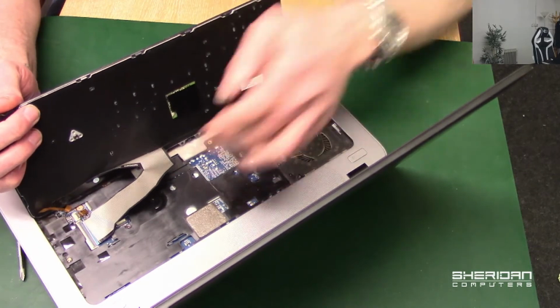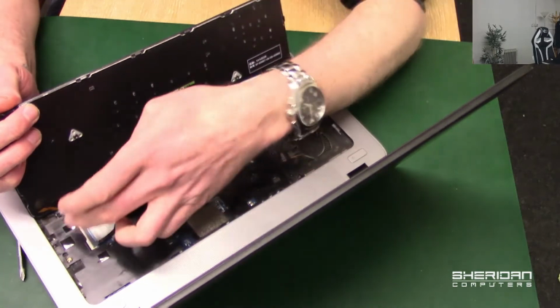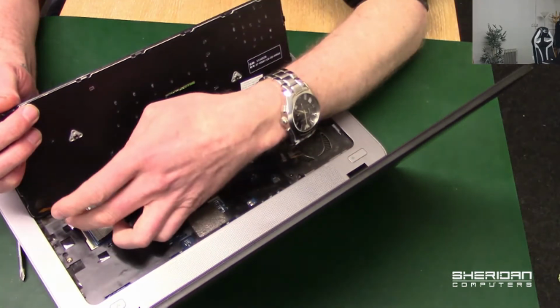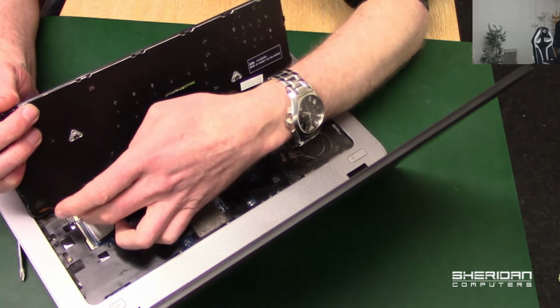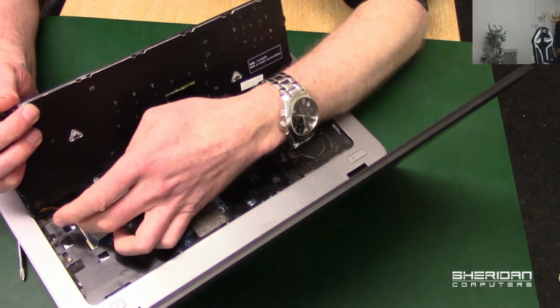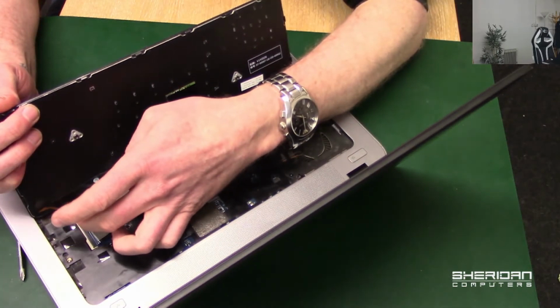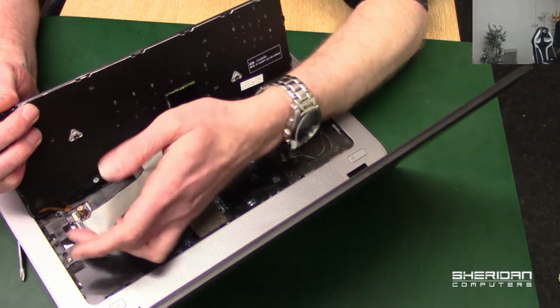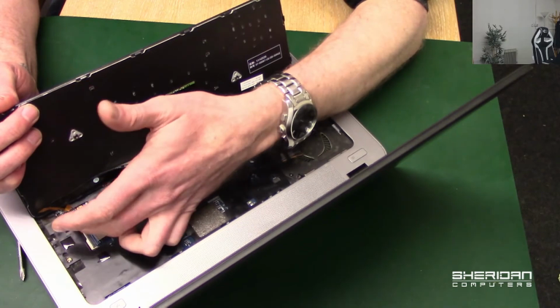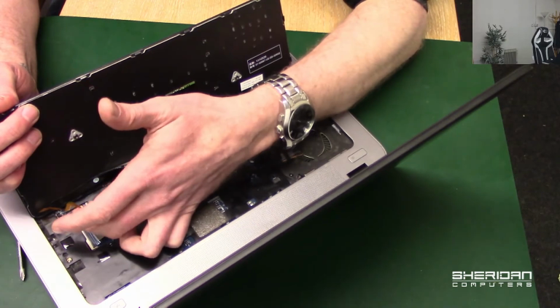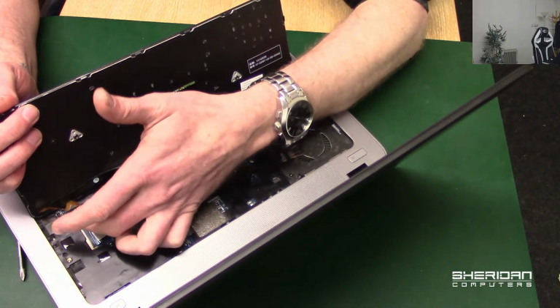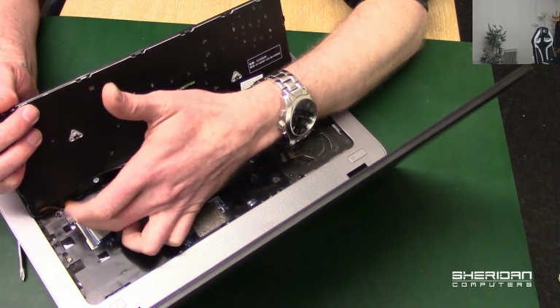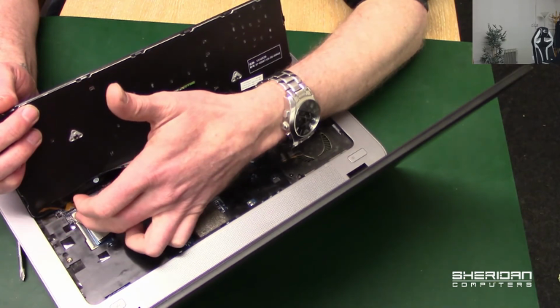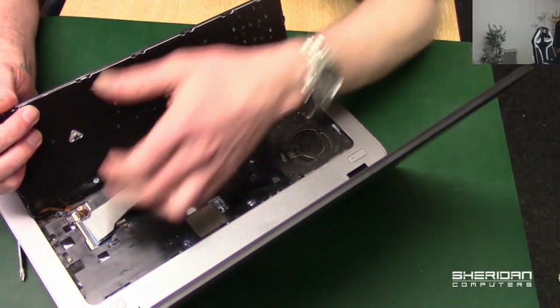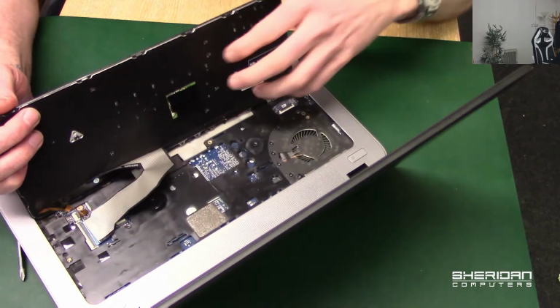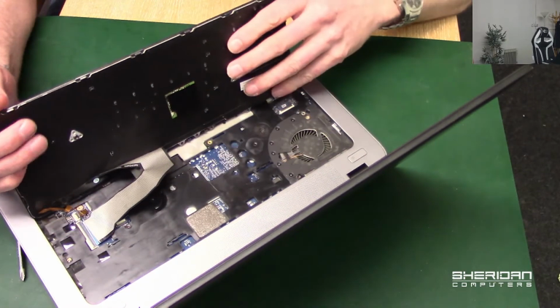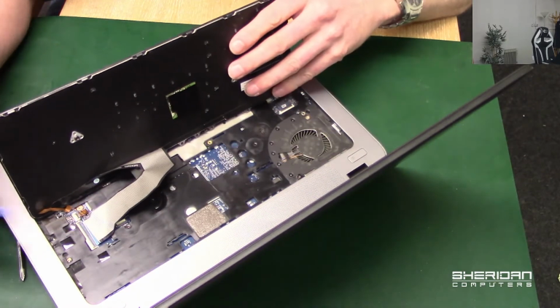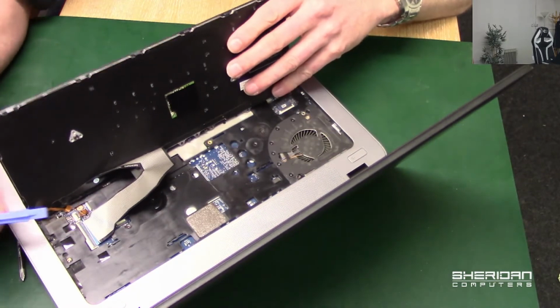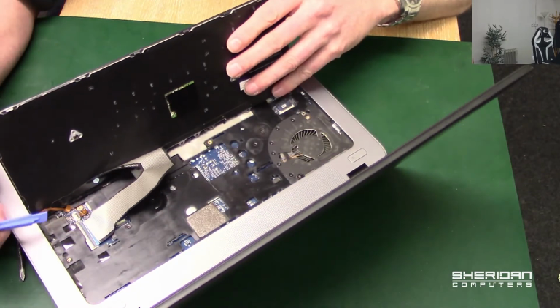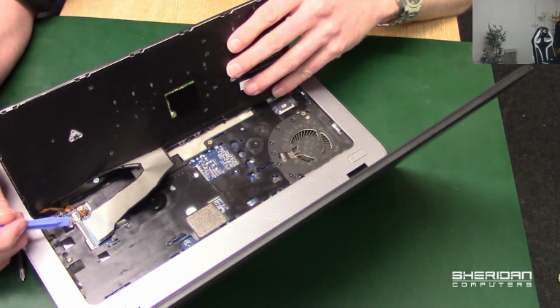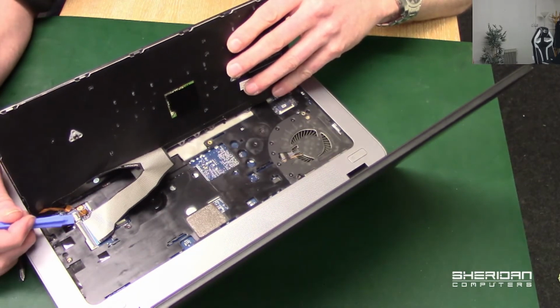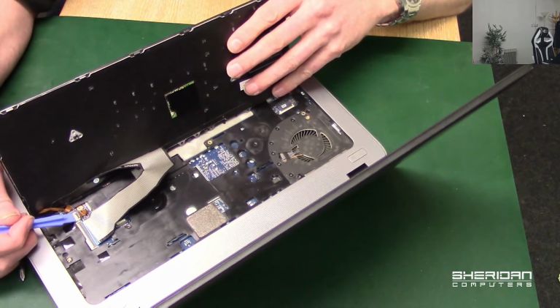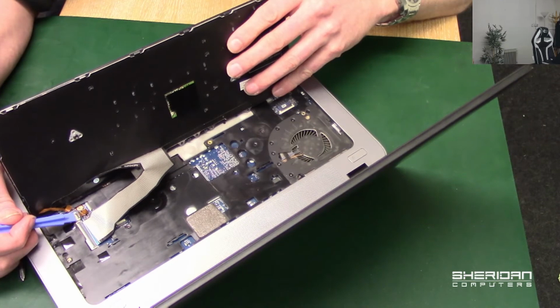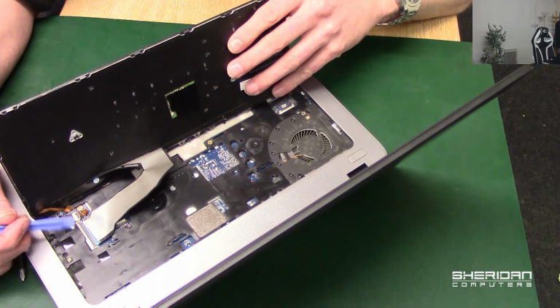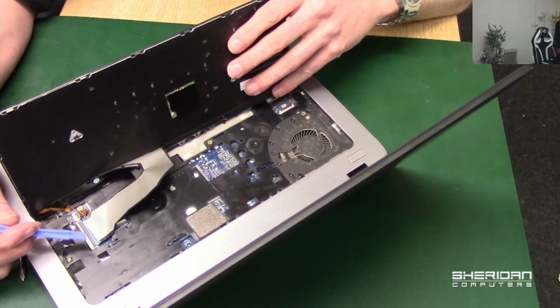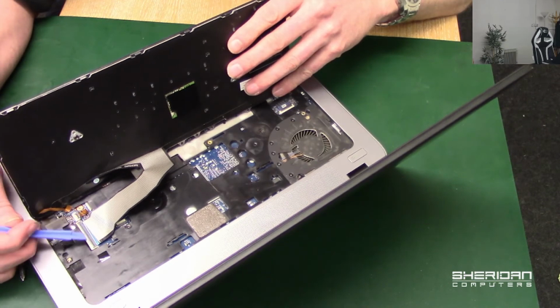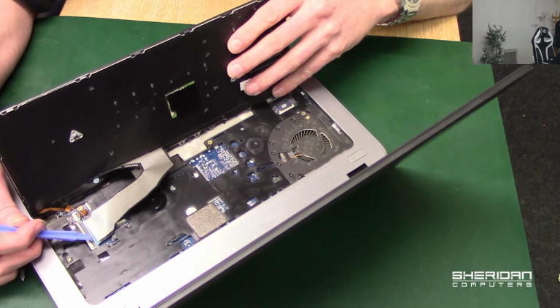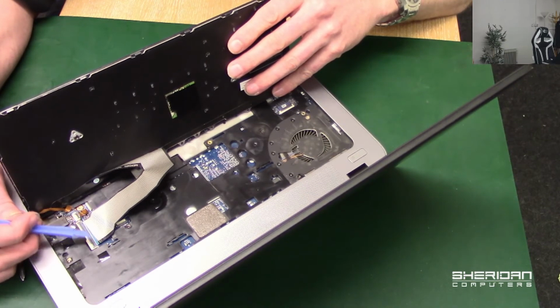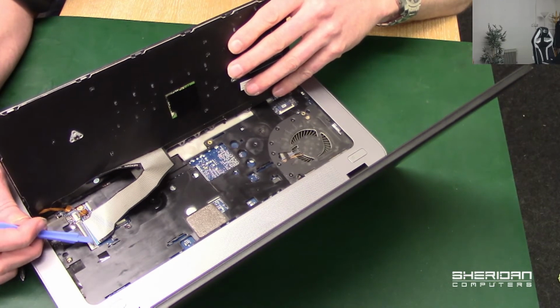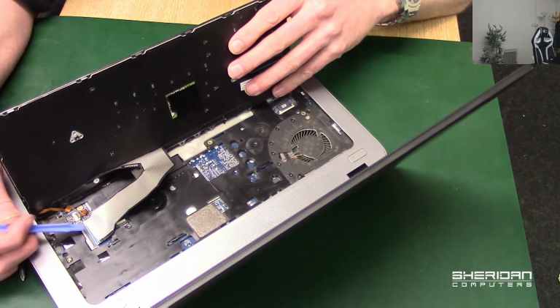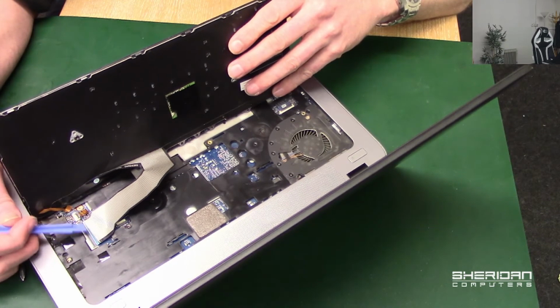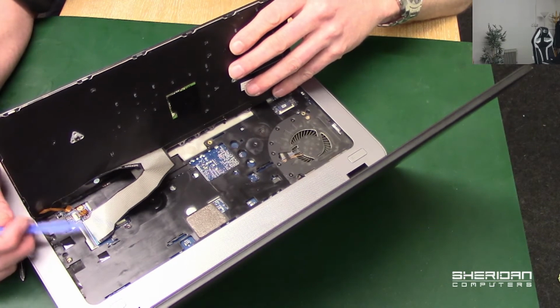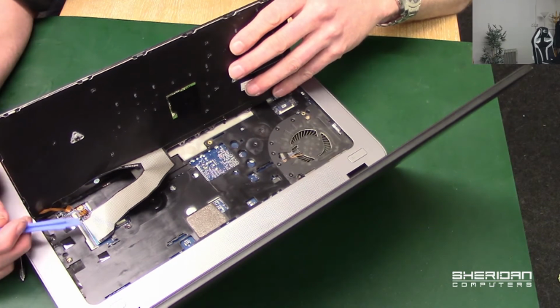To replace the keyboard, we literally just lift the latch up for the trackpad and obviously the main keyboard connector.